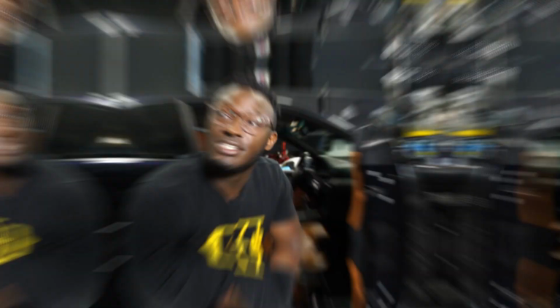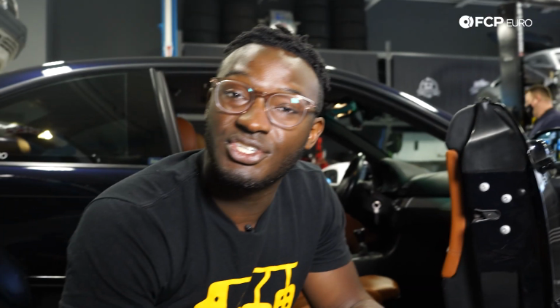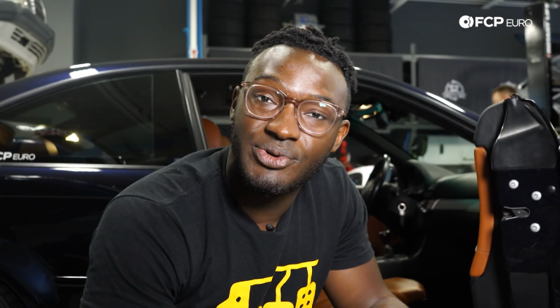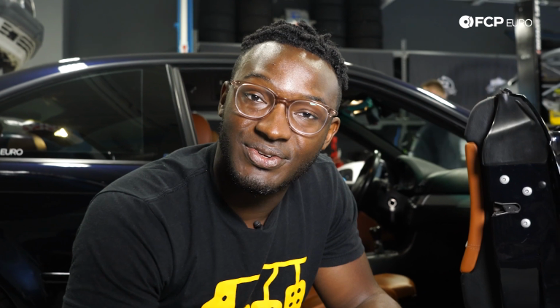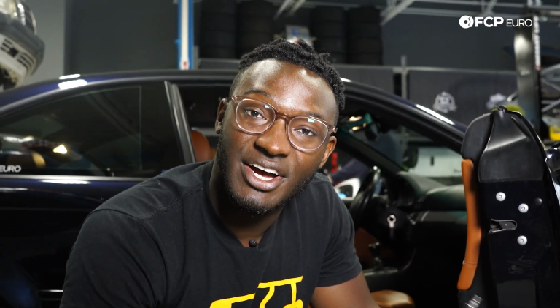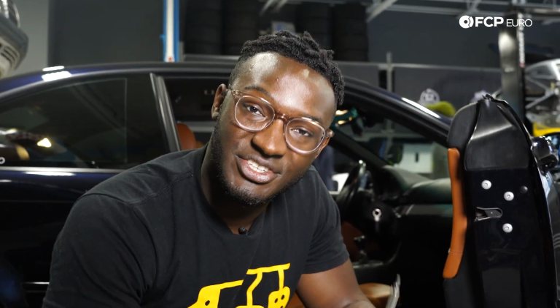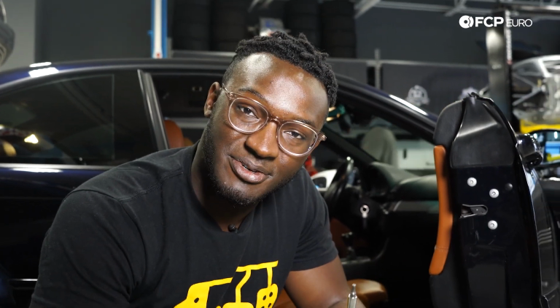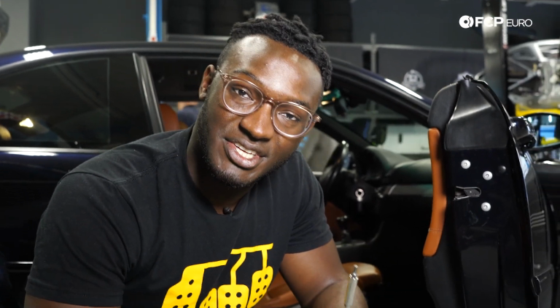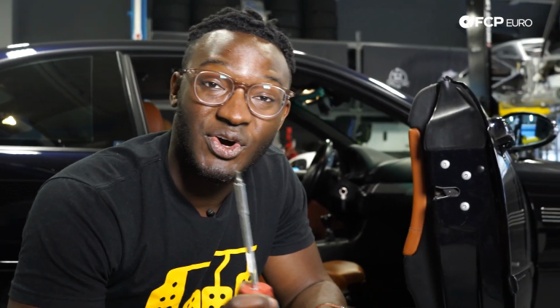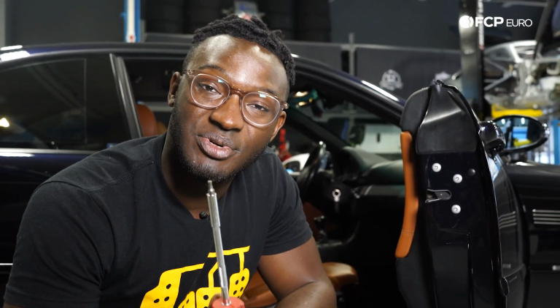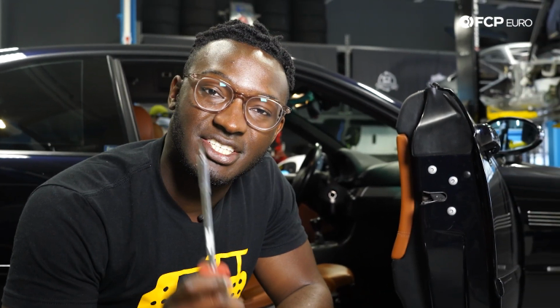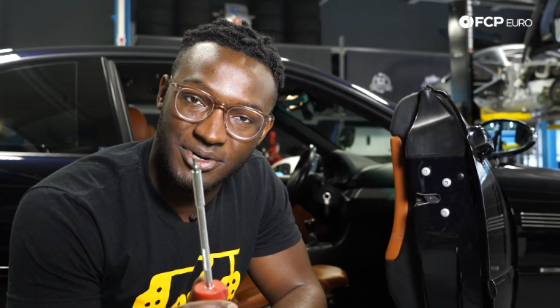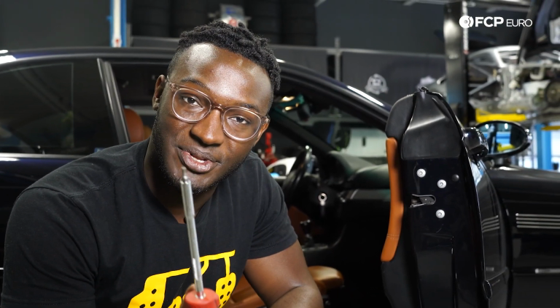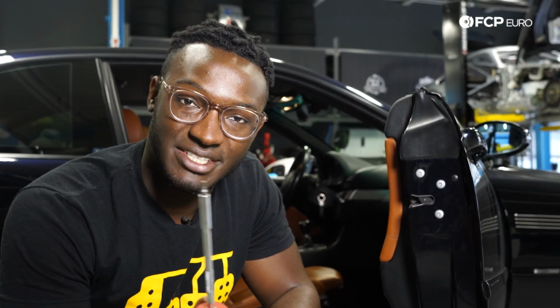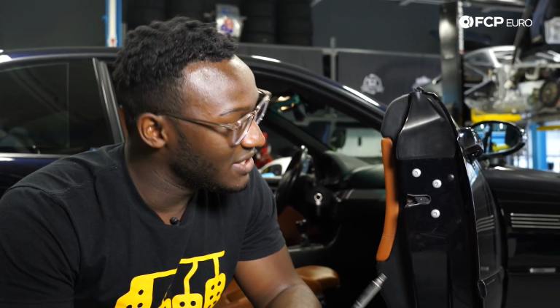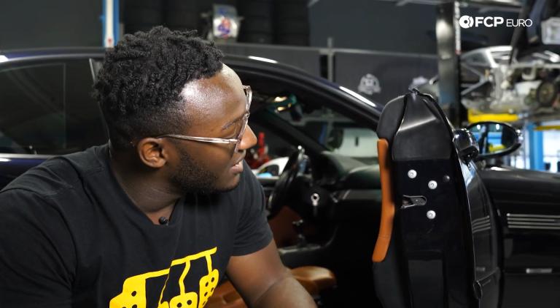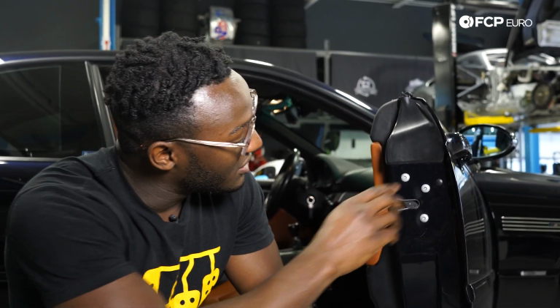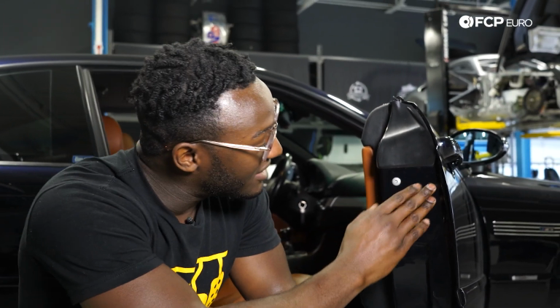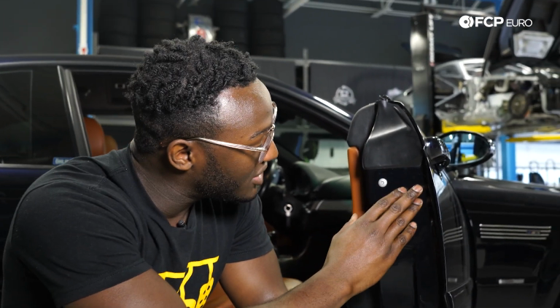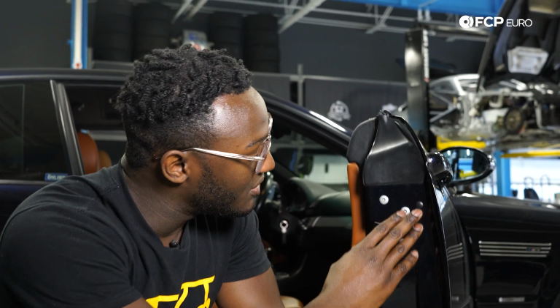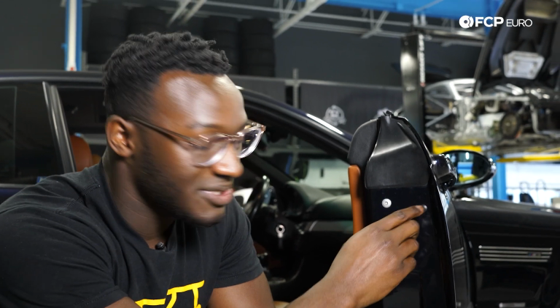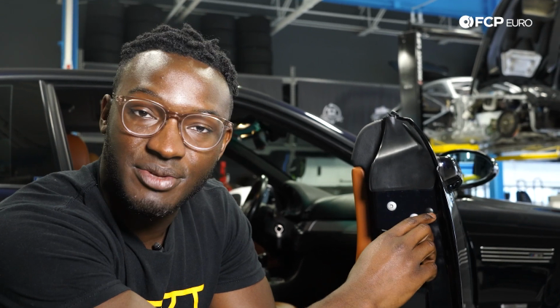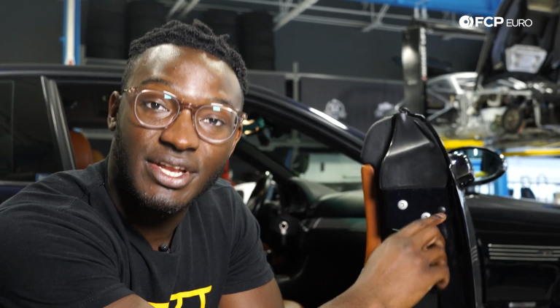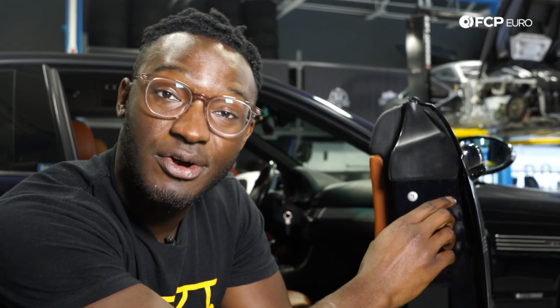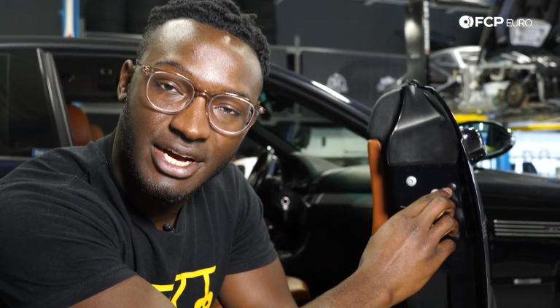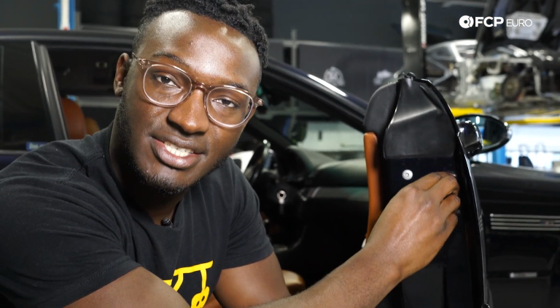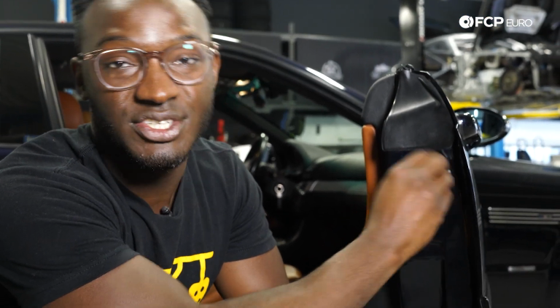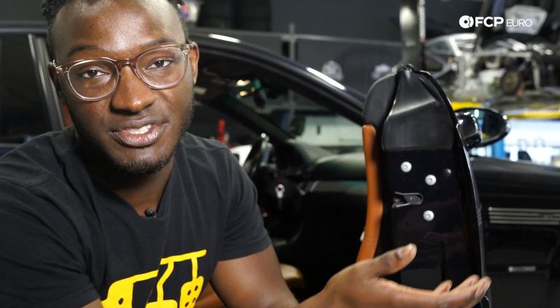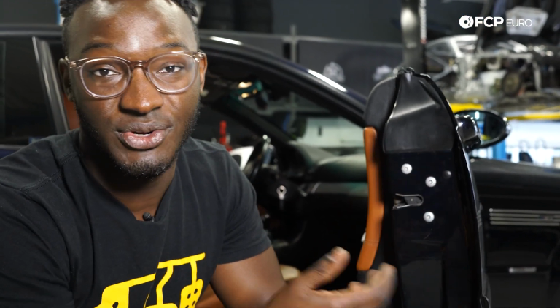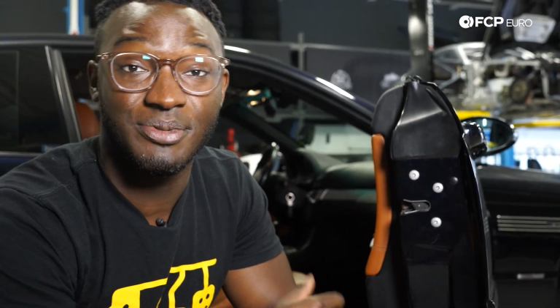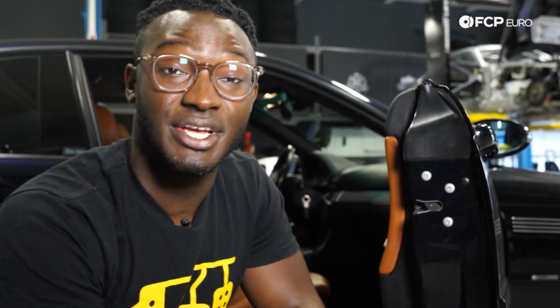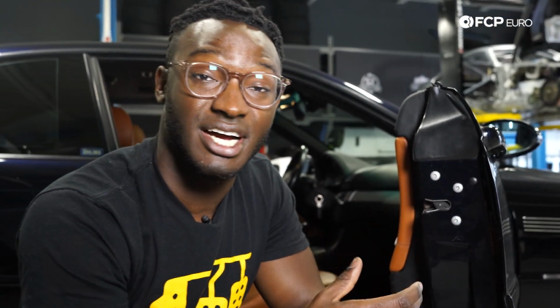To adjust the door handle on your E46, all you really need is a 4mm Allen. On the passenger side door you're going to be turning the pin counterclockwise, and on the driver side door you're going to be turning it clockwise.